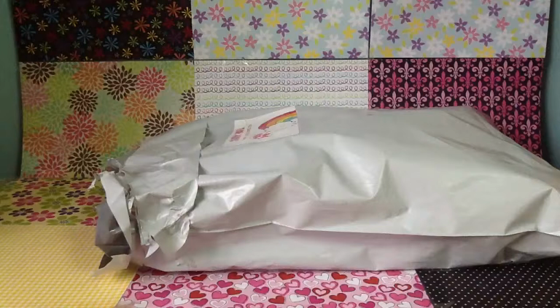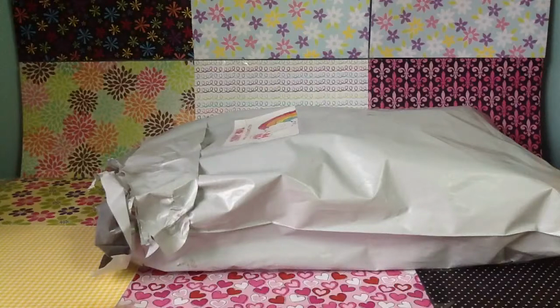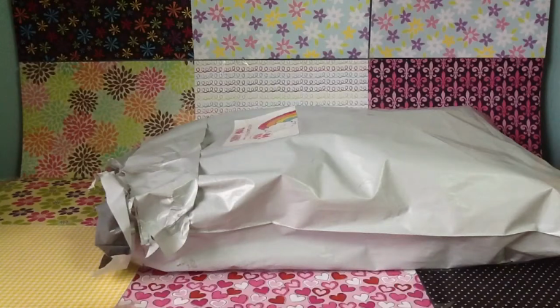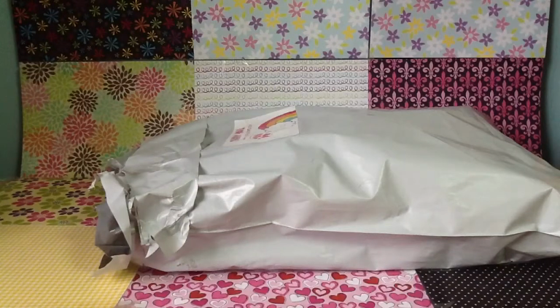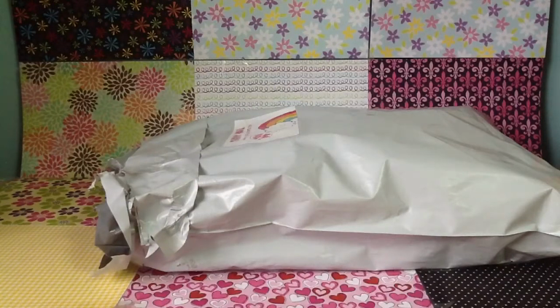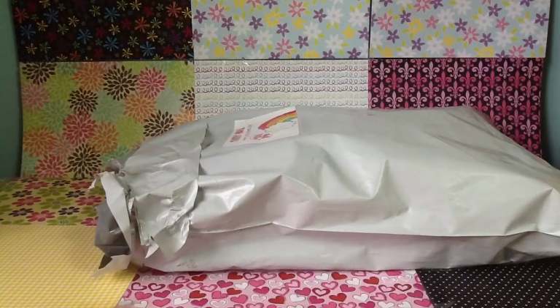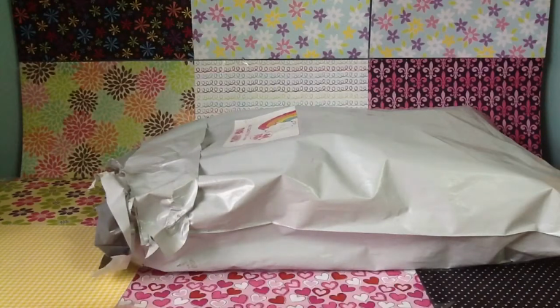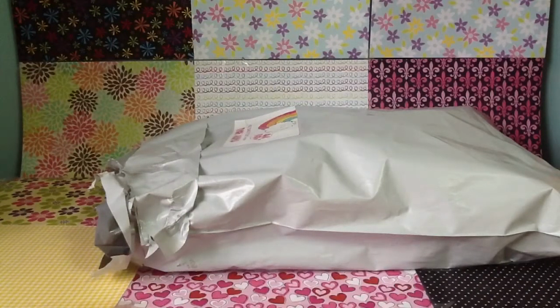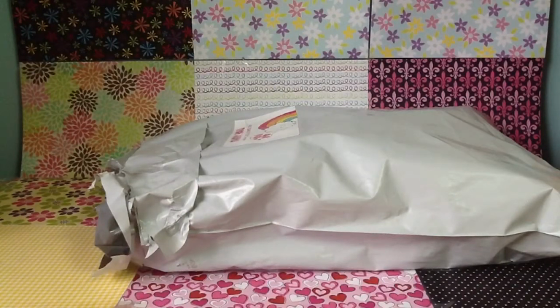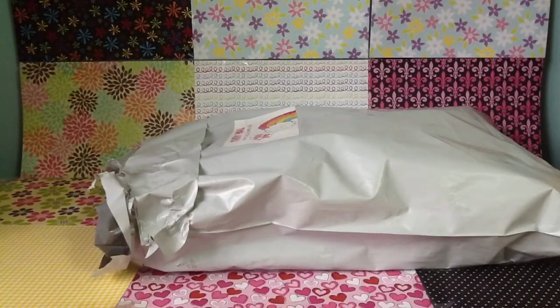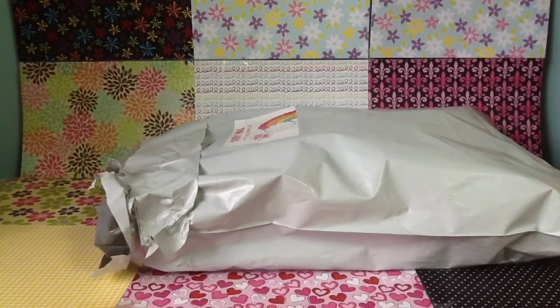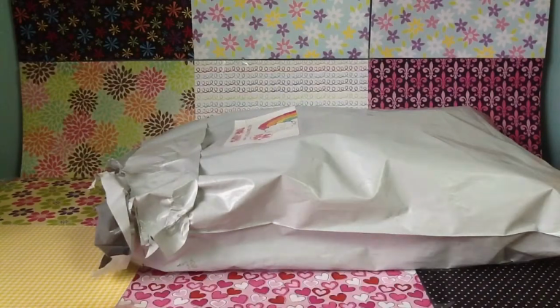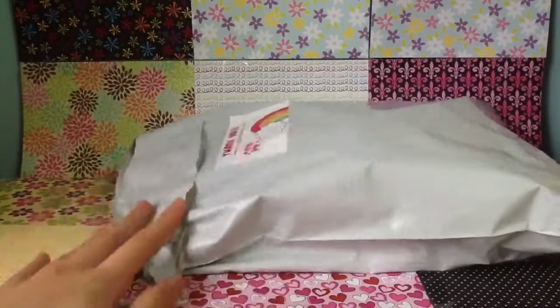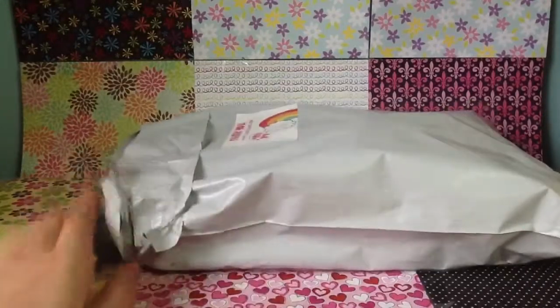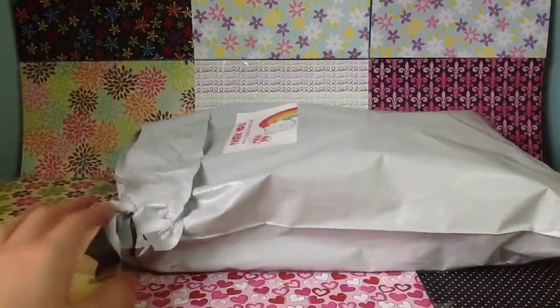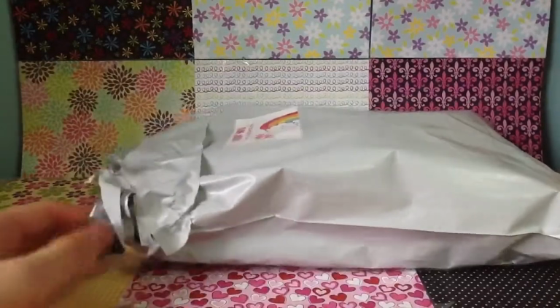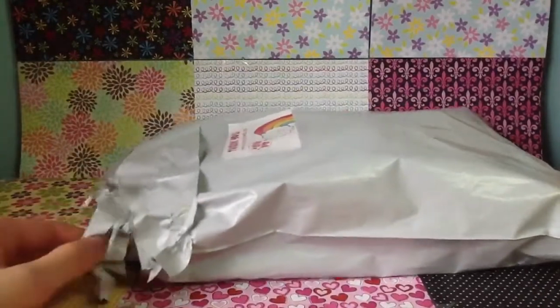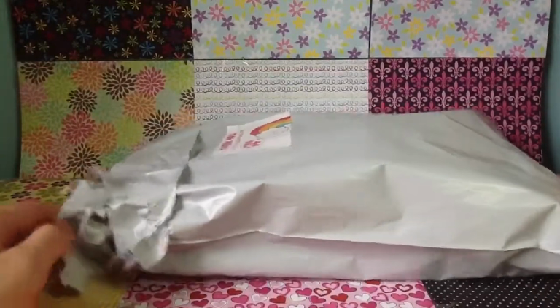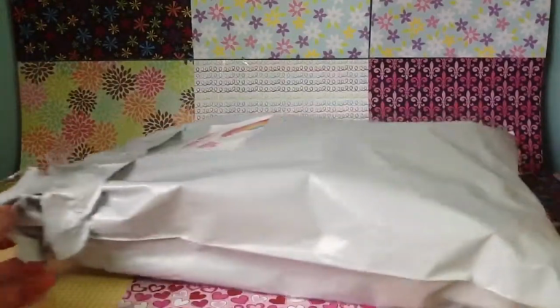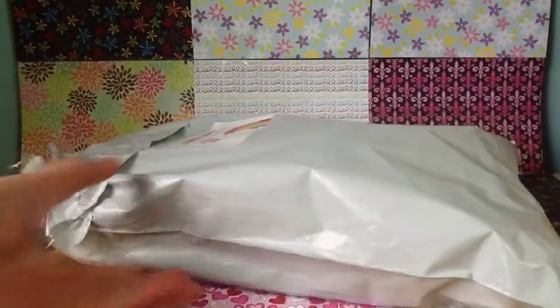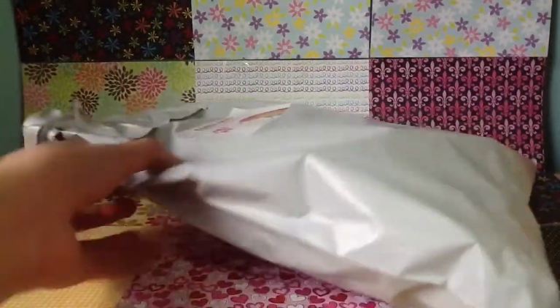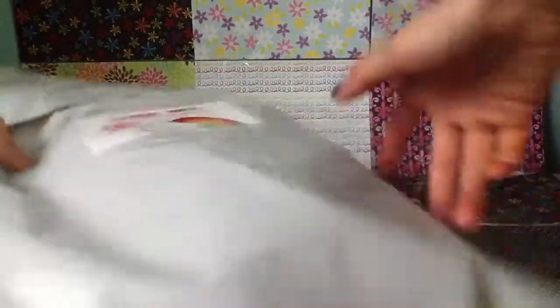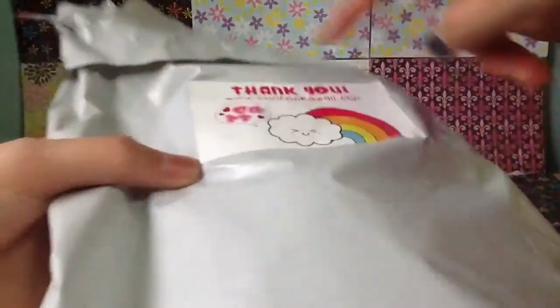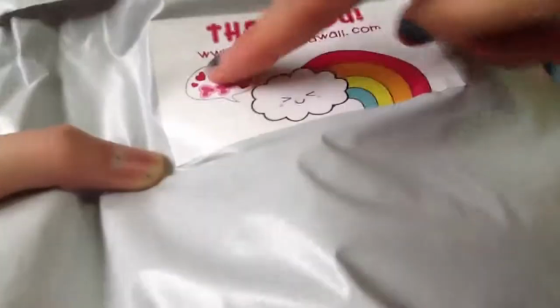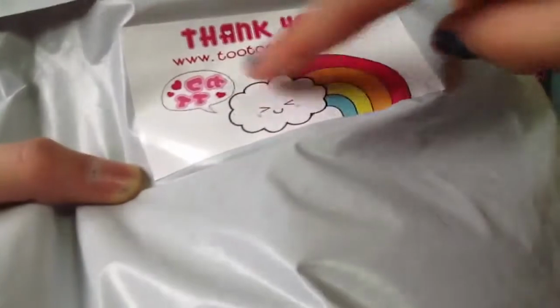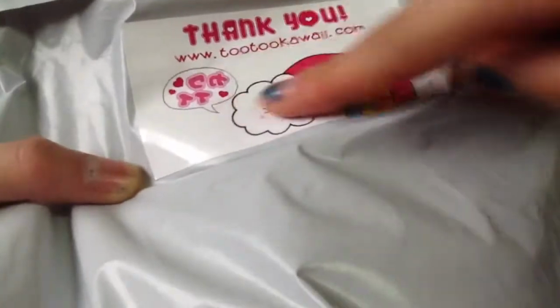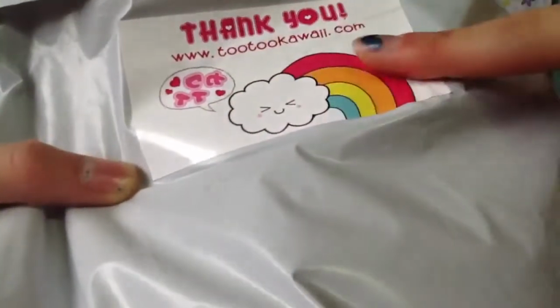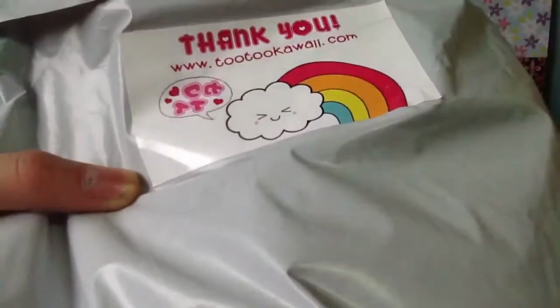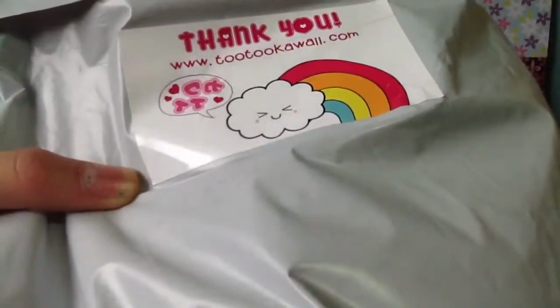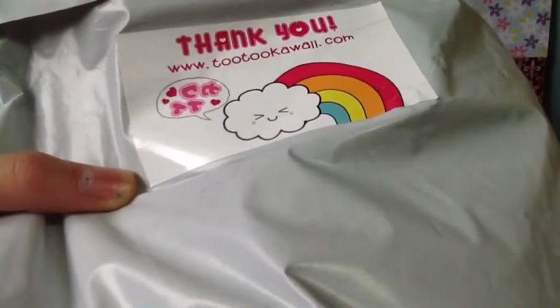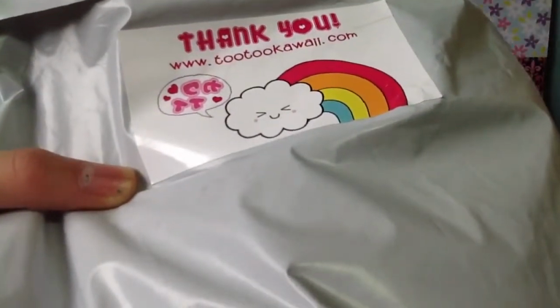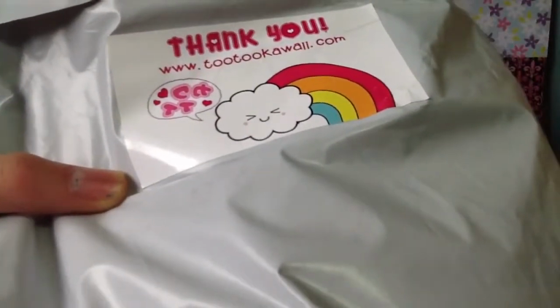Hey guys, it's Christina and this is my guest, Sabrina. Today we're just going to open up my Tutu Kauai package — I already opened it to save time. On the back it also says thank you, and this is our website, www.tutukauai.com.